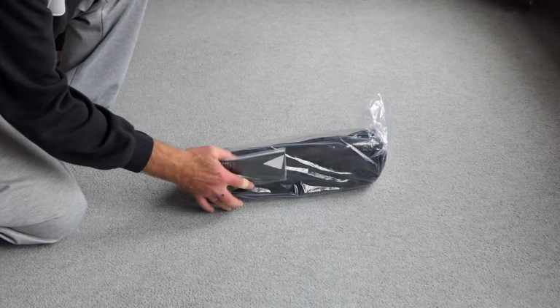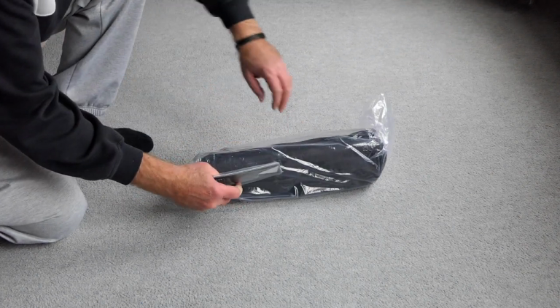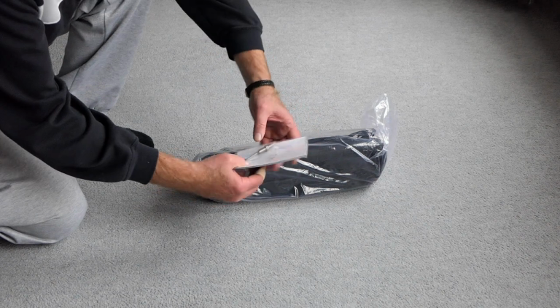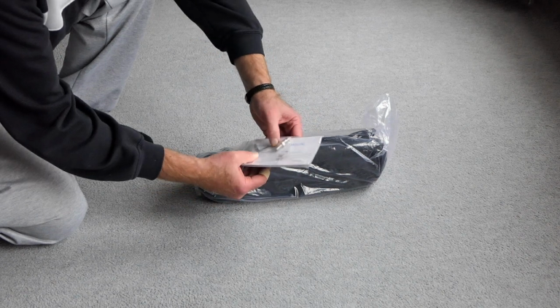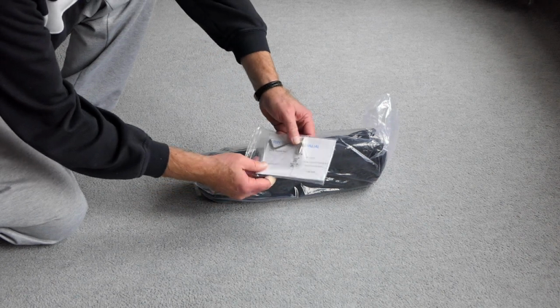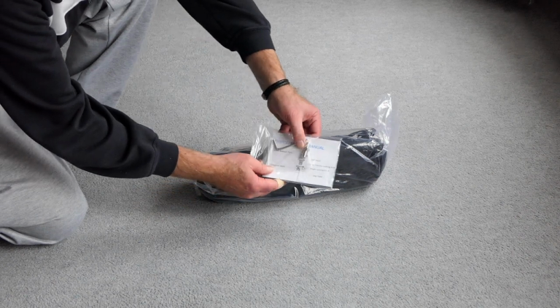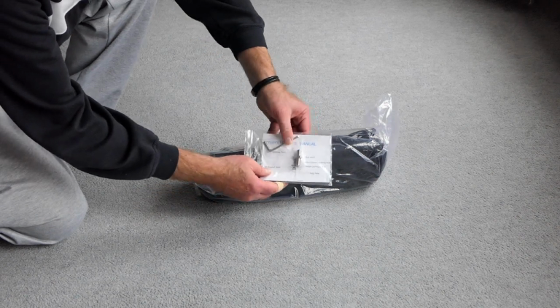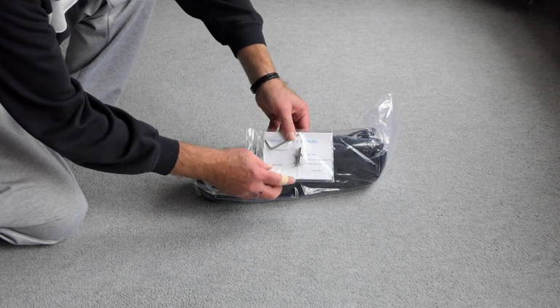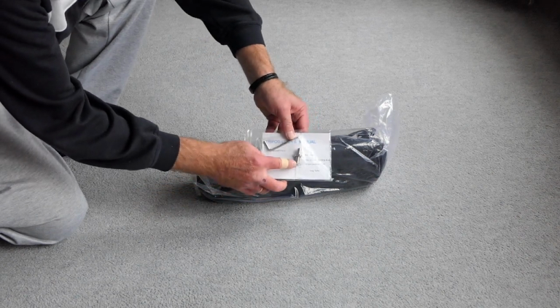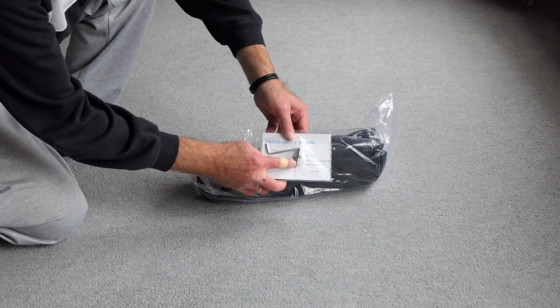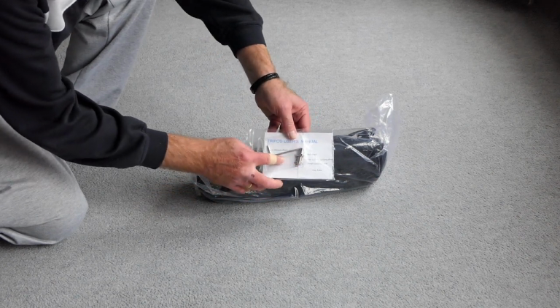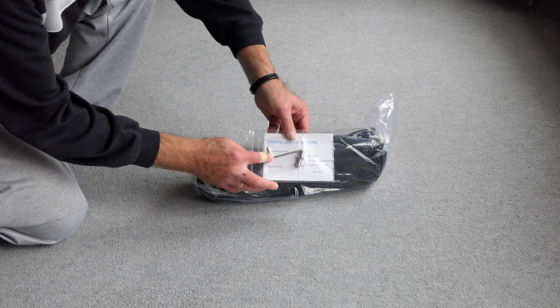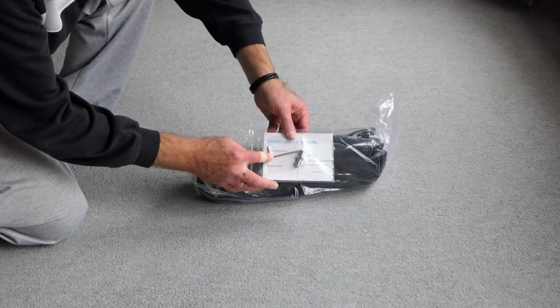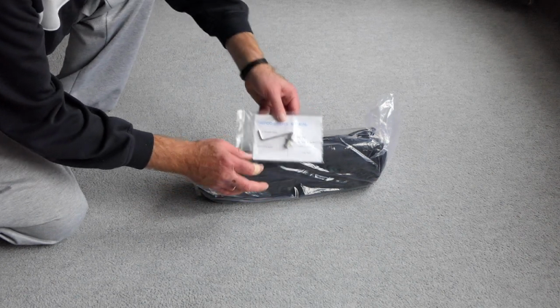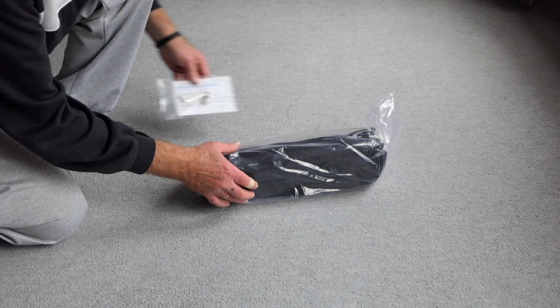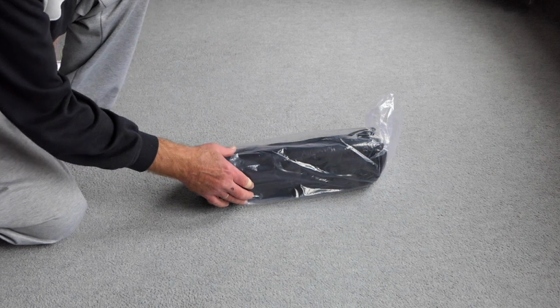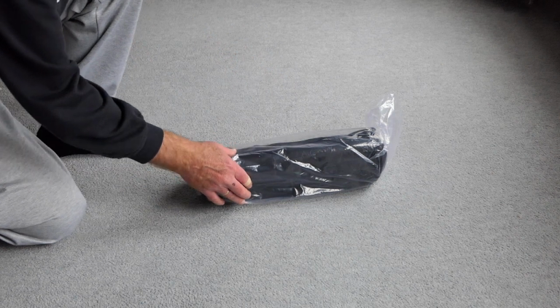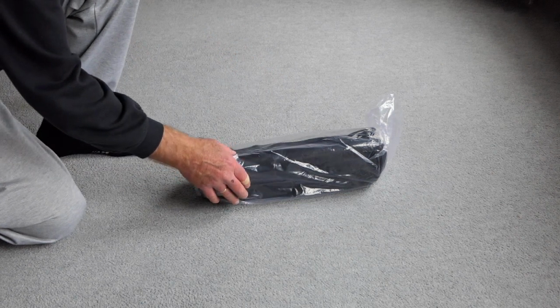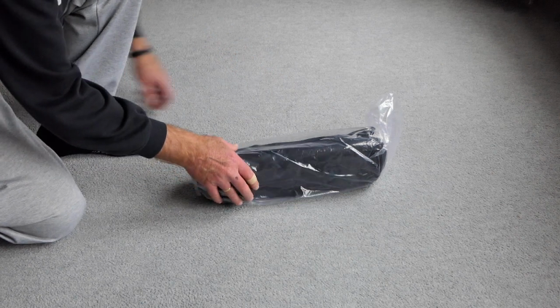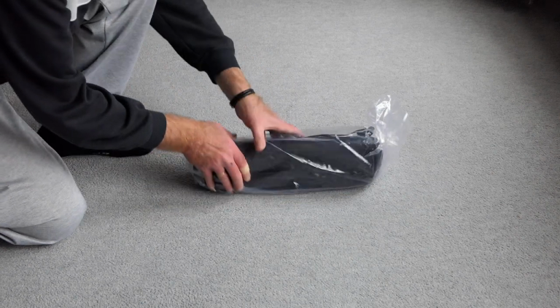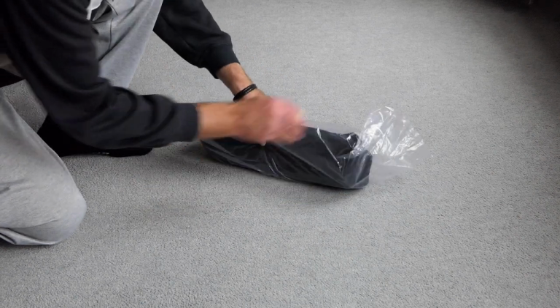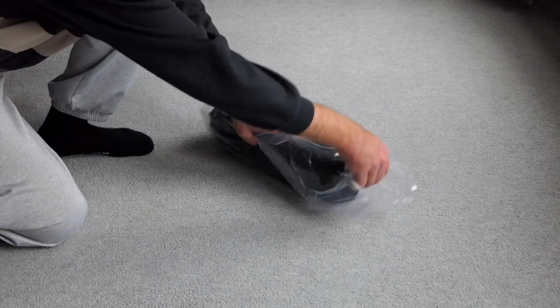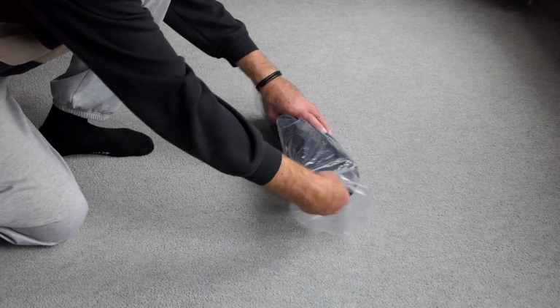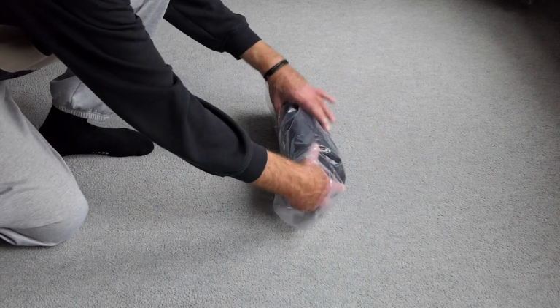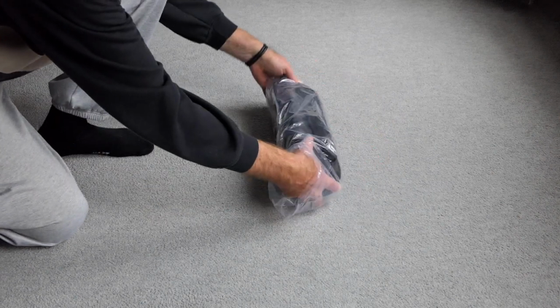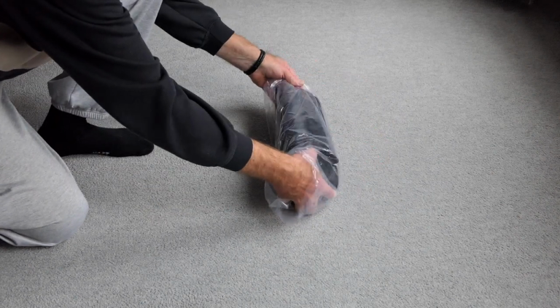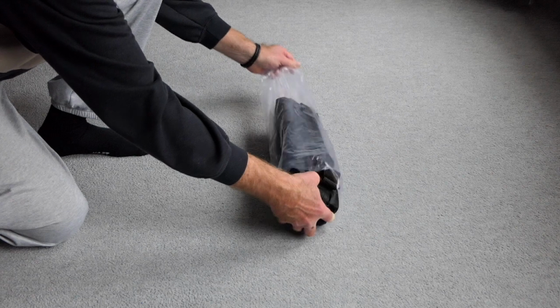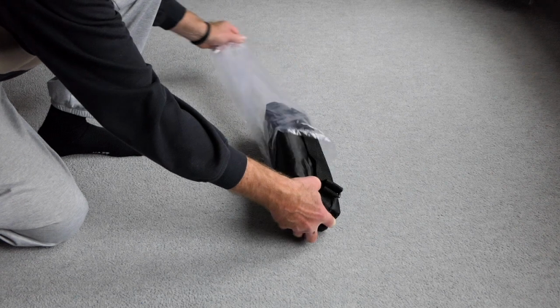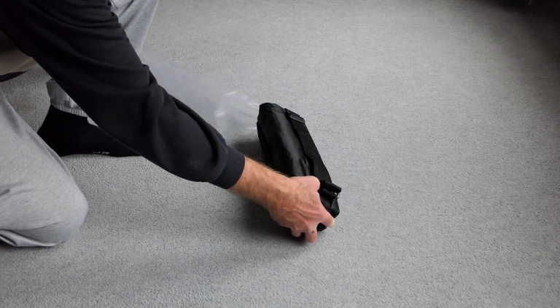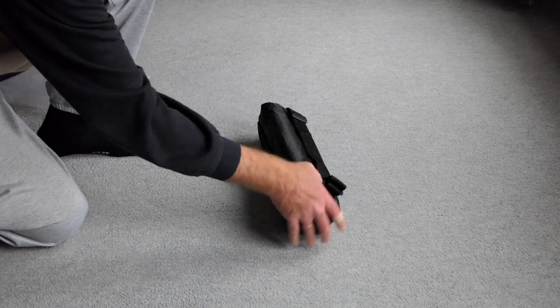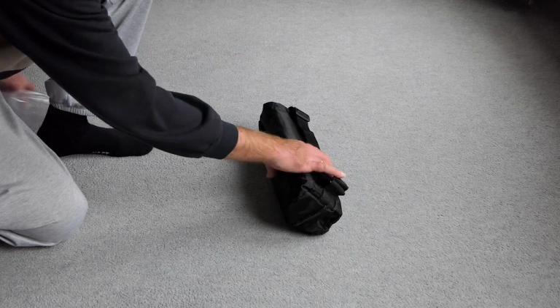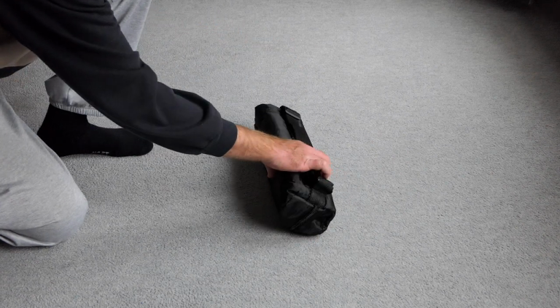There is an additional screw that we will see in a minute, and there is a key that we can use to tighten the legs in case they start to become a little bit loose.